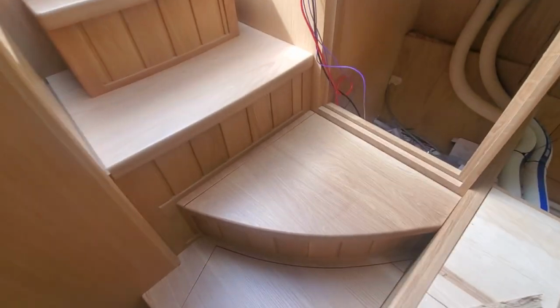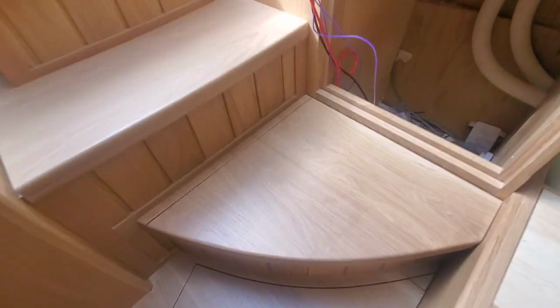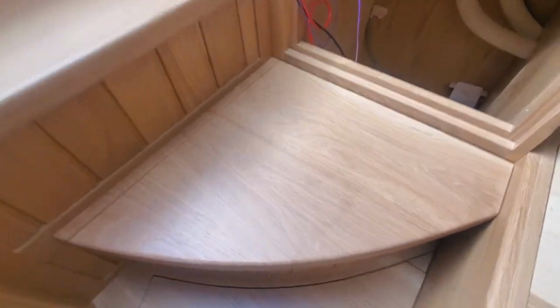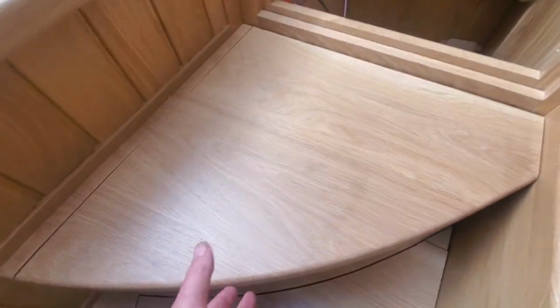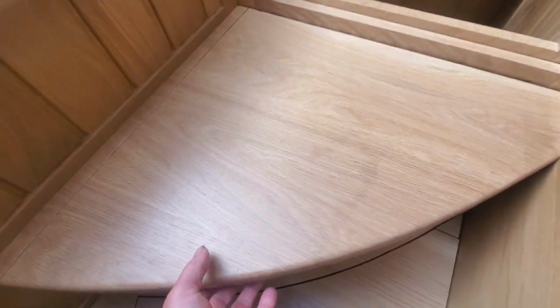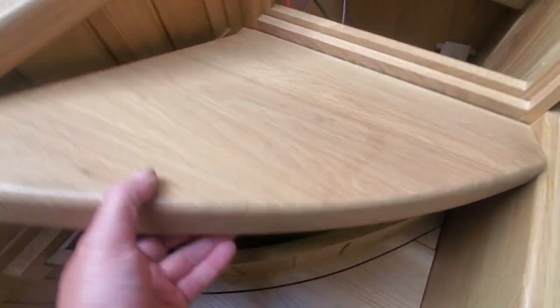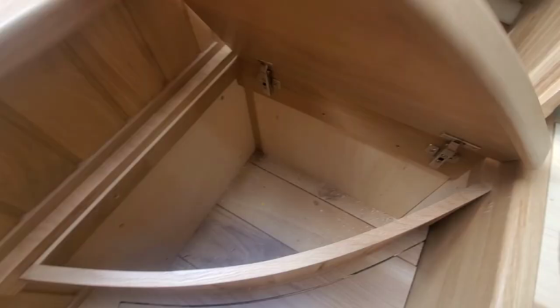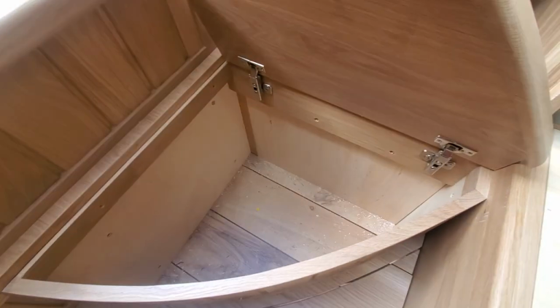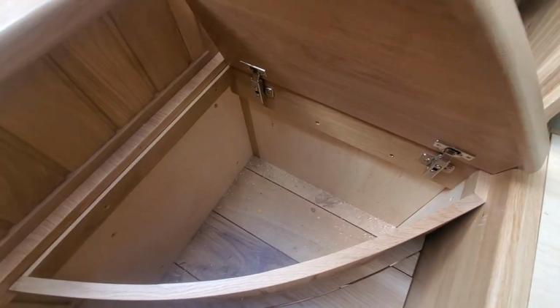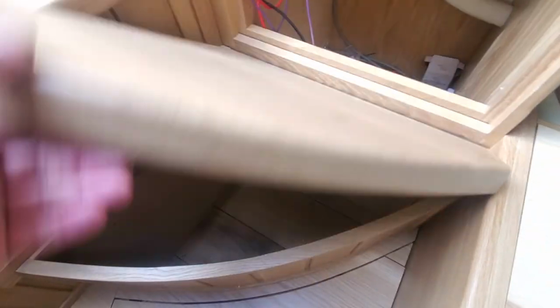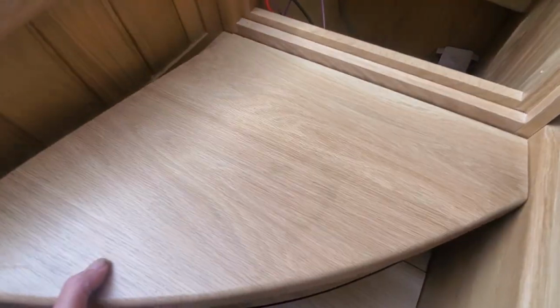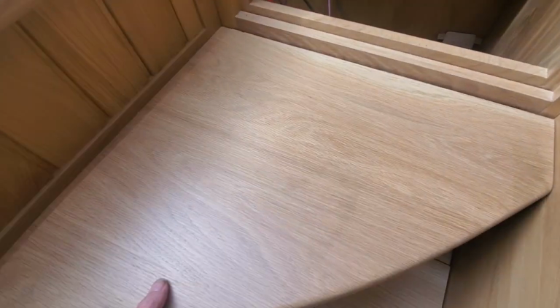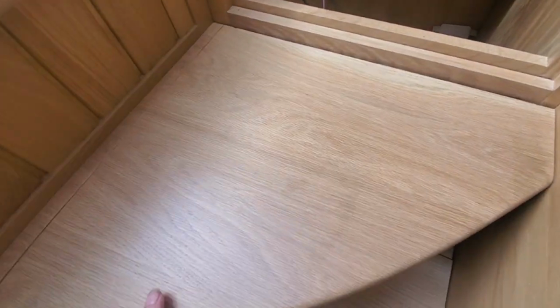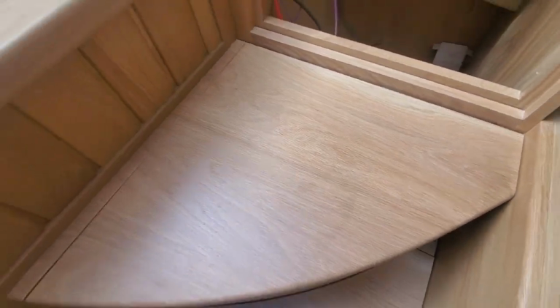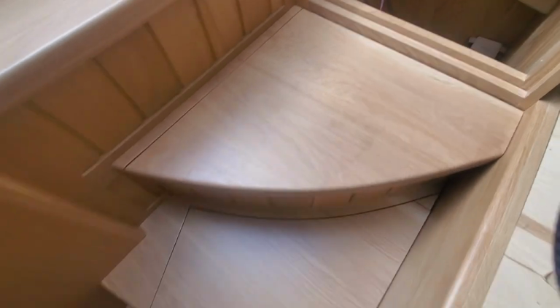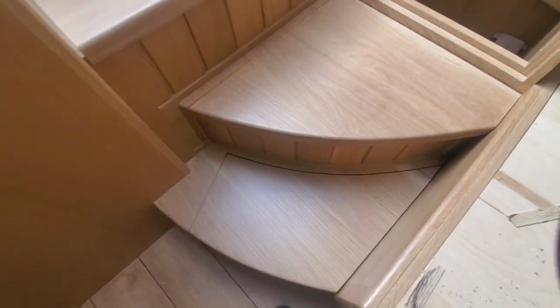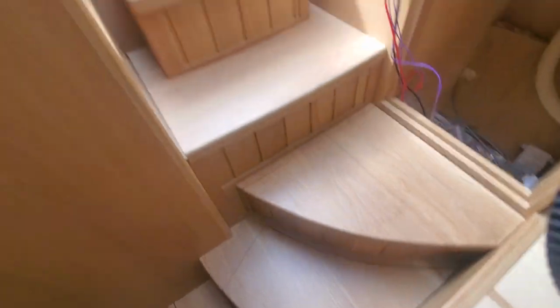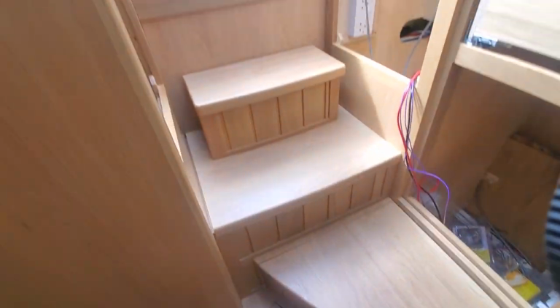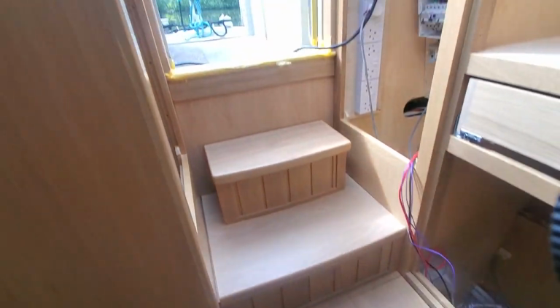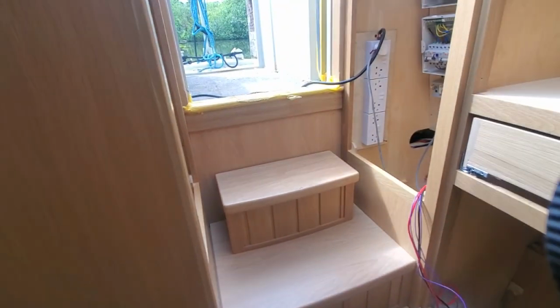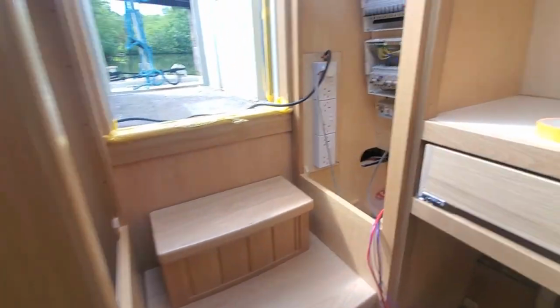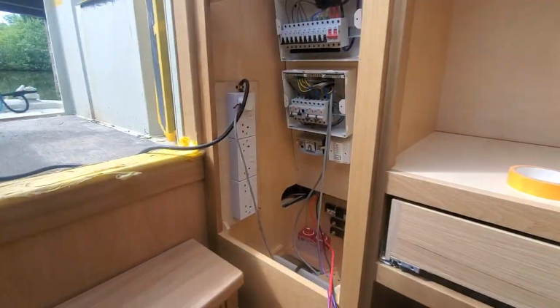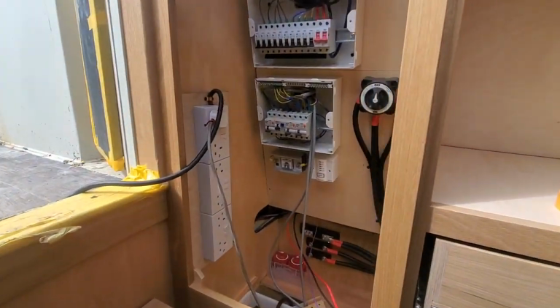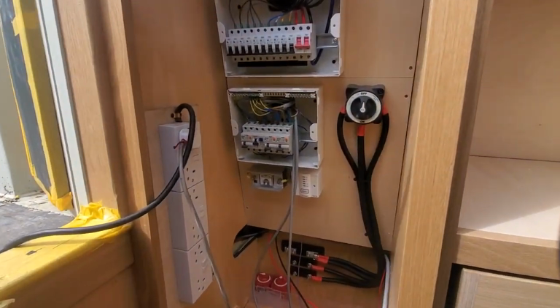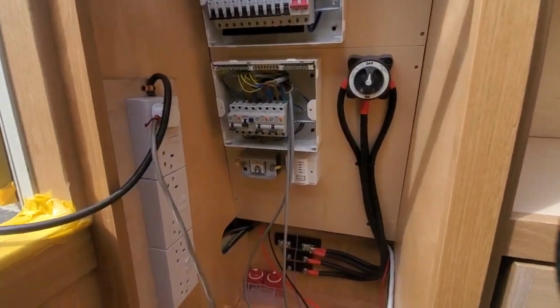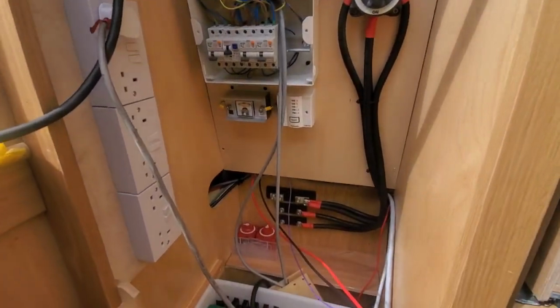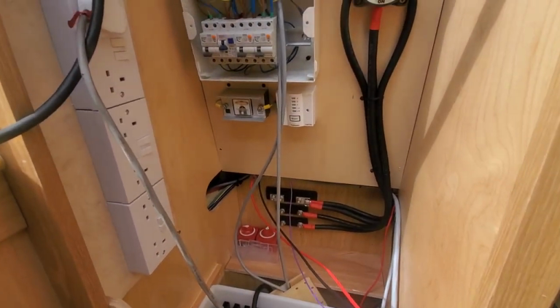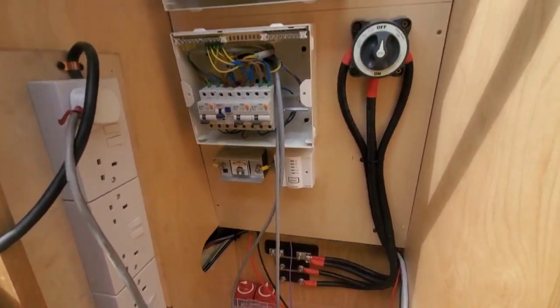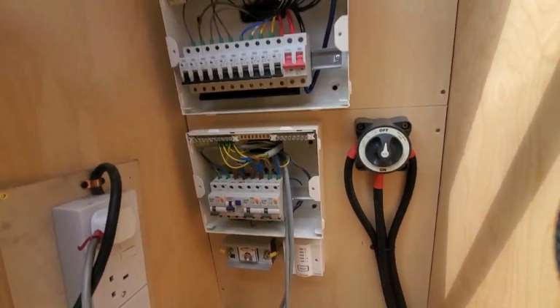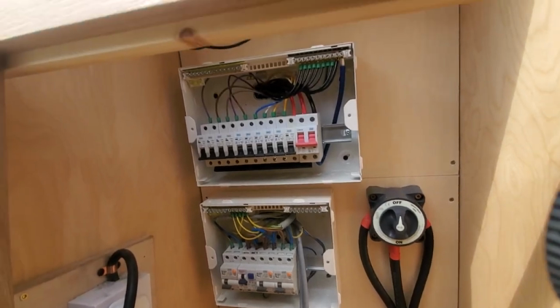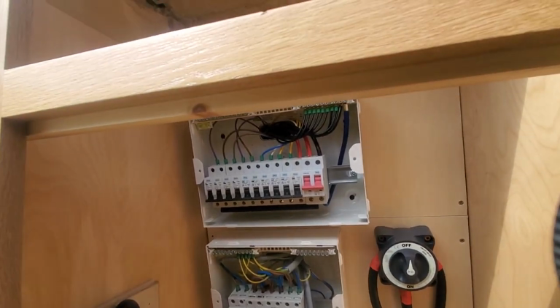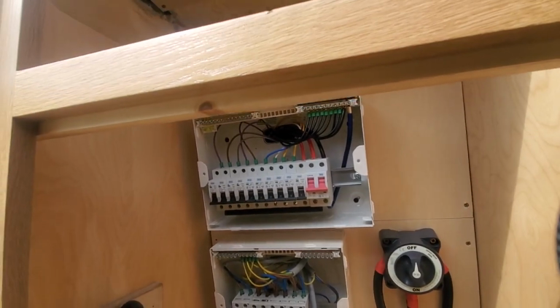The storage is in, and all of these steps have lots of storage. Some of the electrics have gone in or are going in.